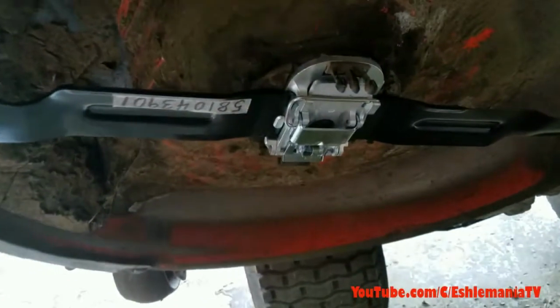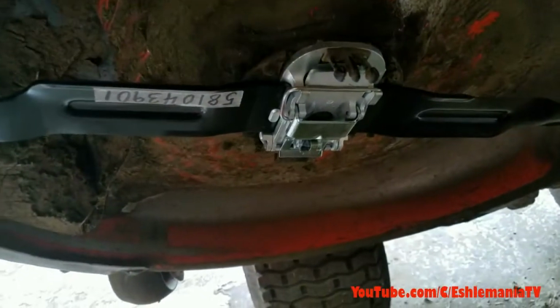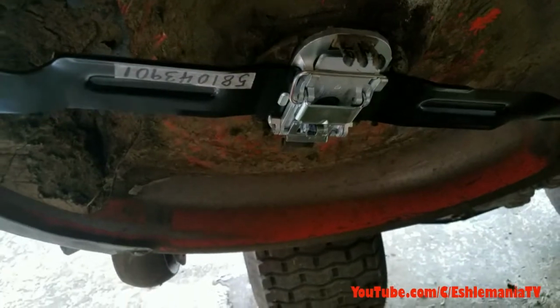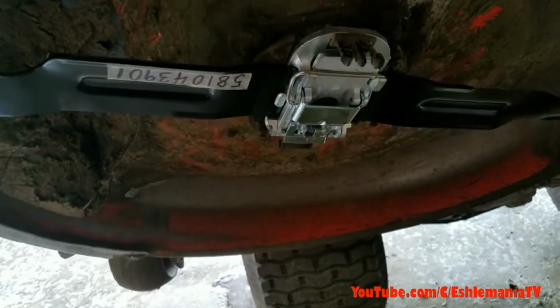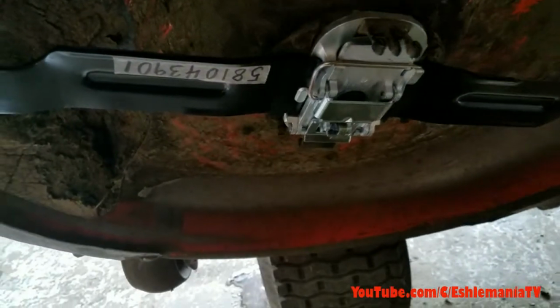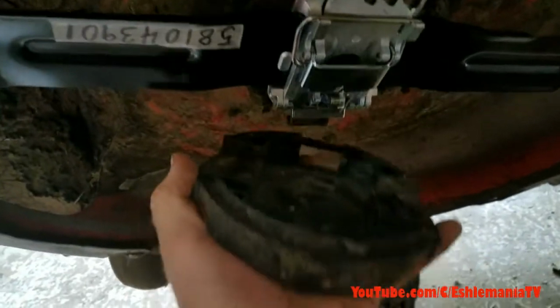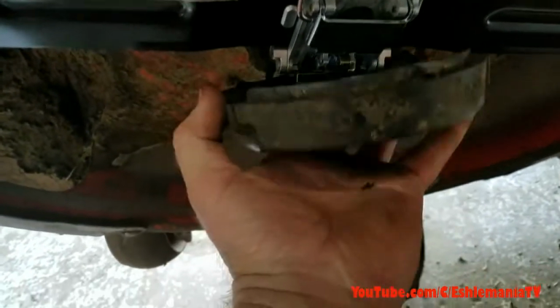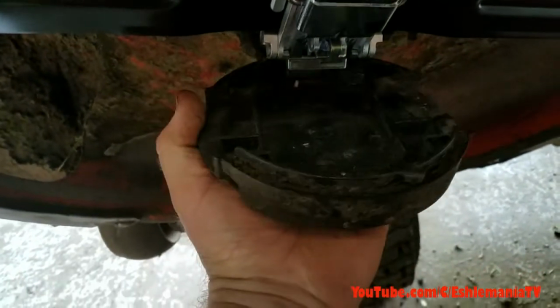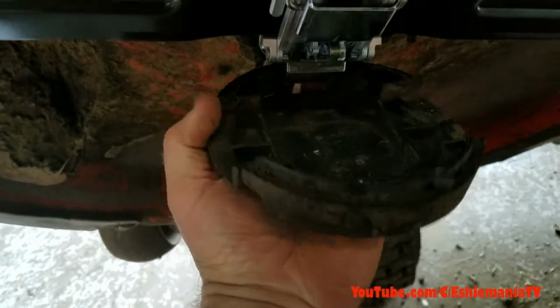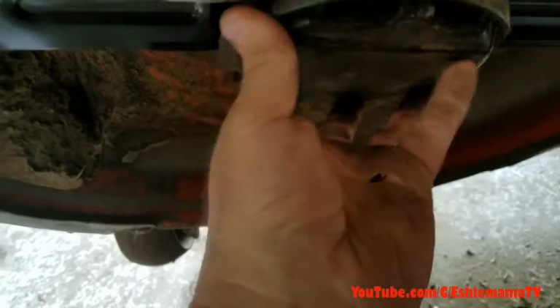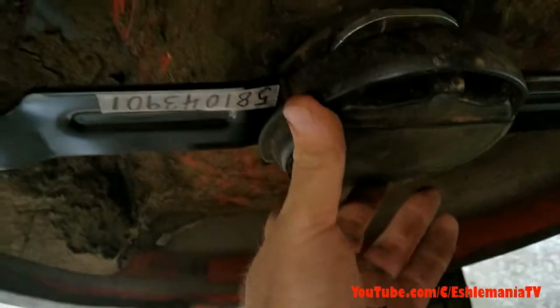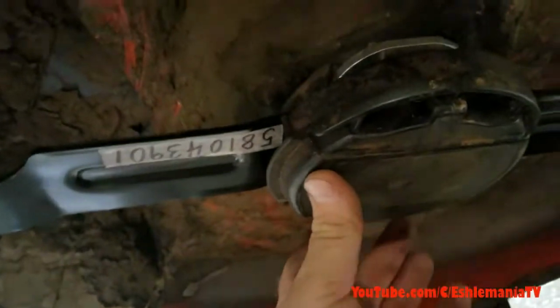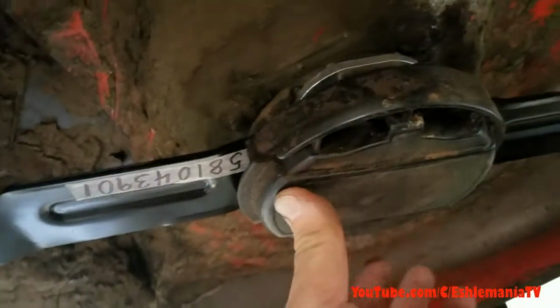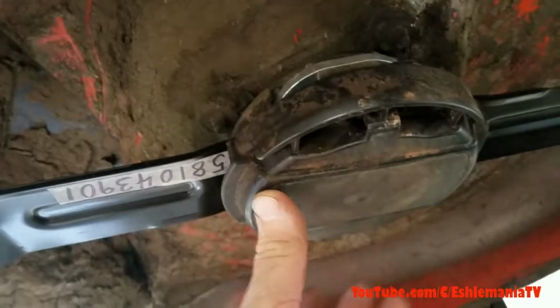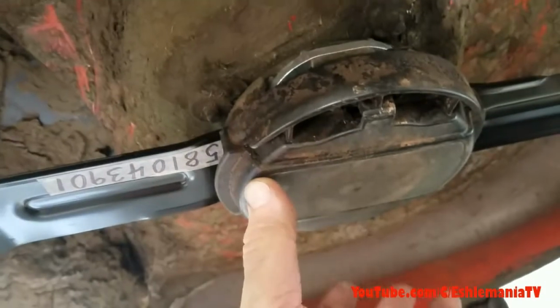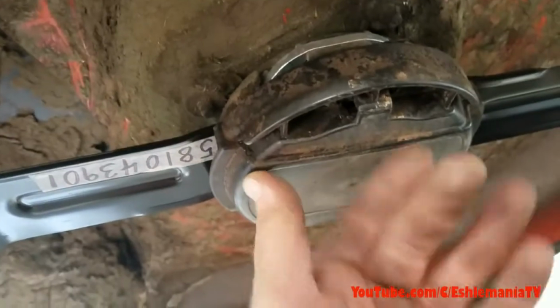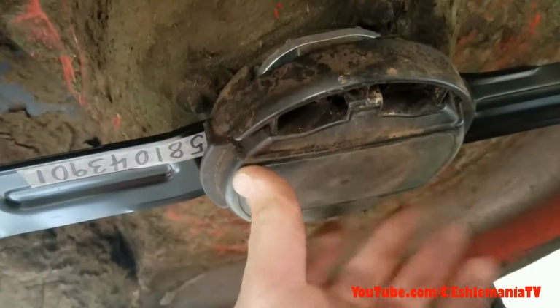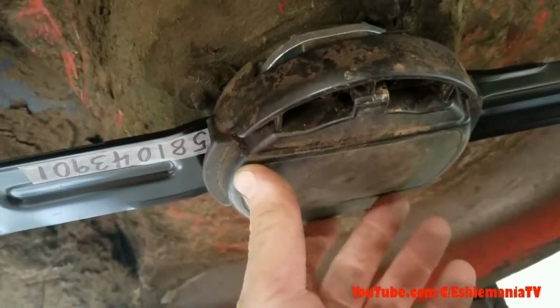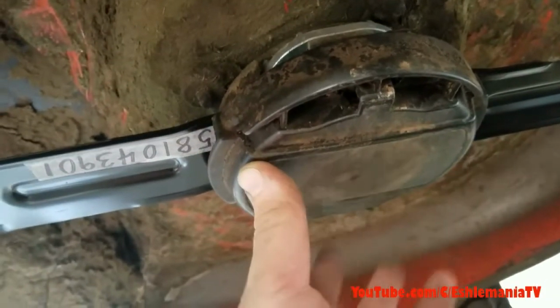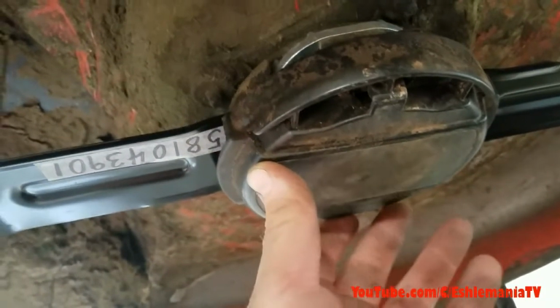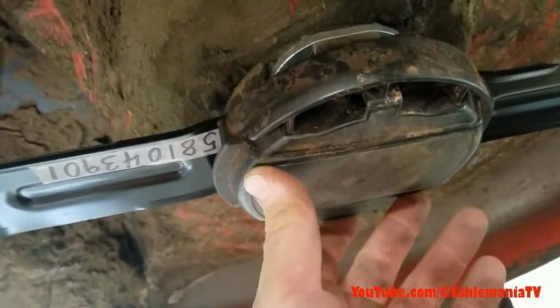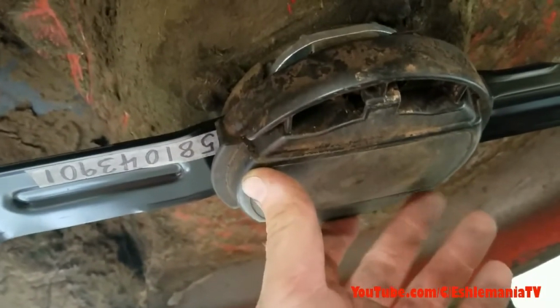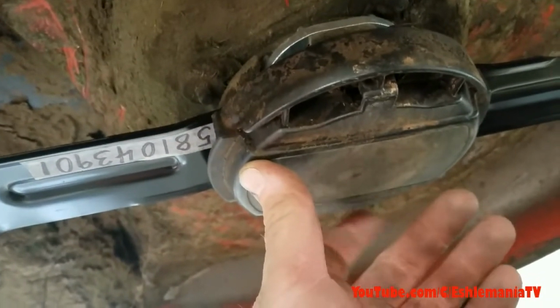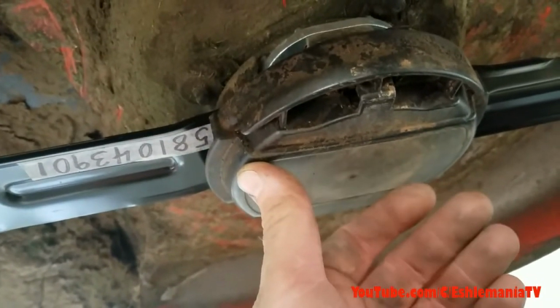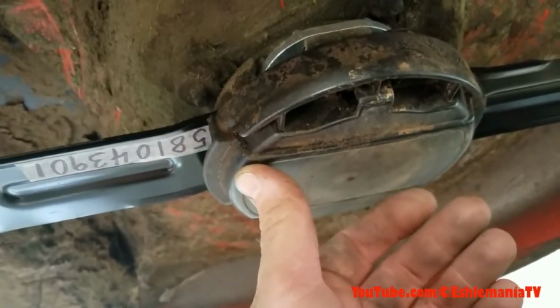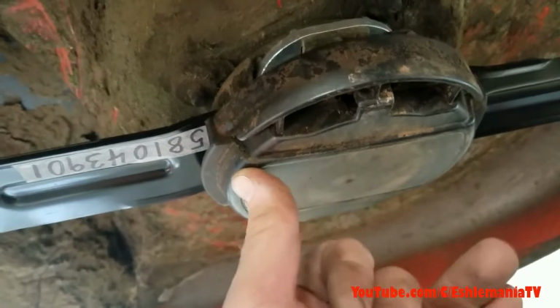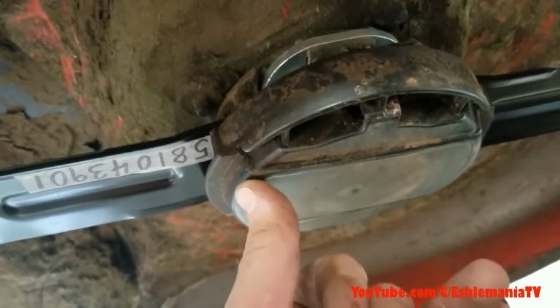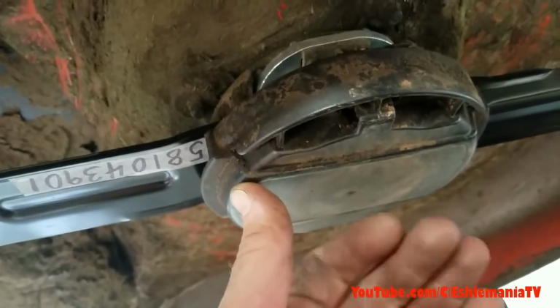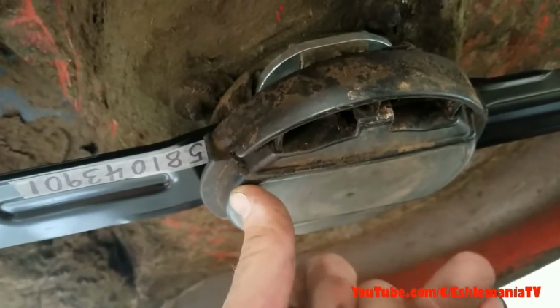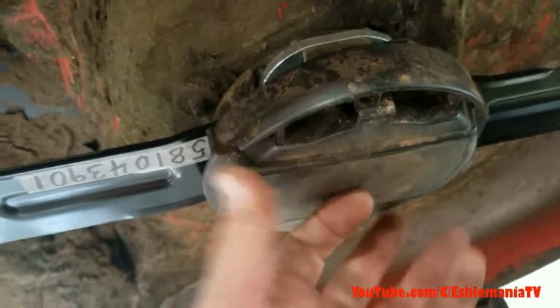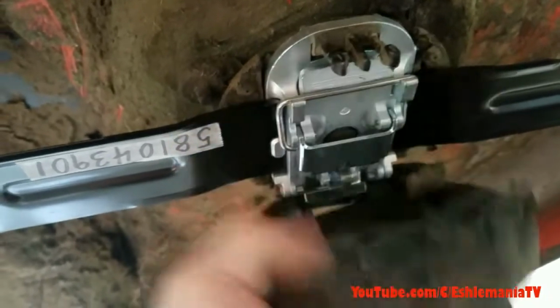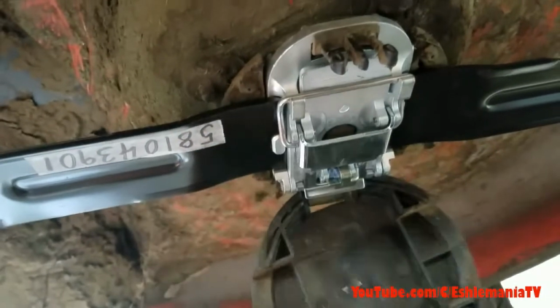And then there's actually a cover that goes on here — flips up and that latches shut. This keeps most of the dirt out and everything and keeps anything from getting caught on the mechanism there.